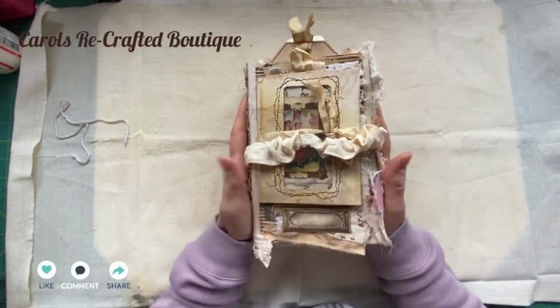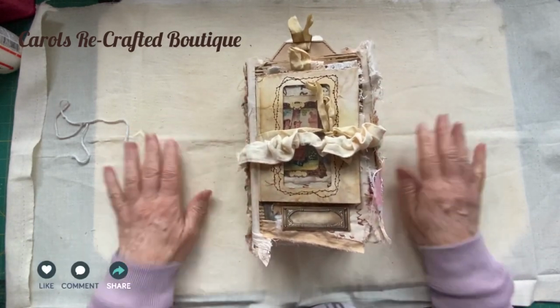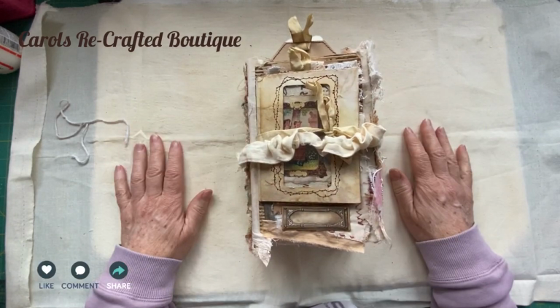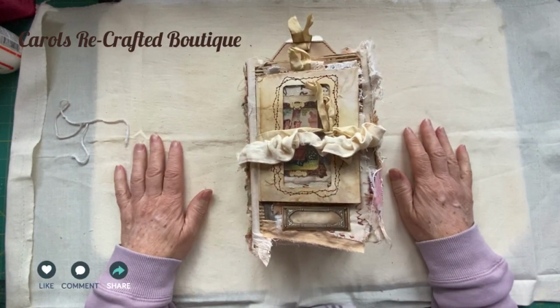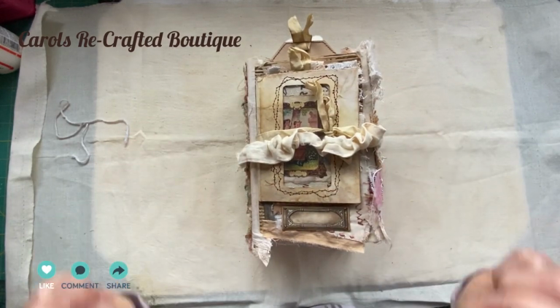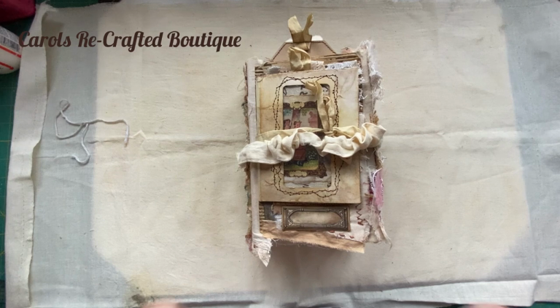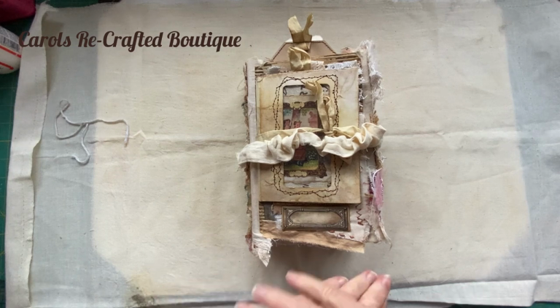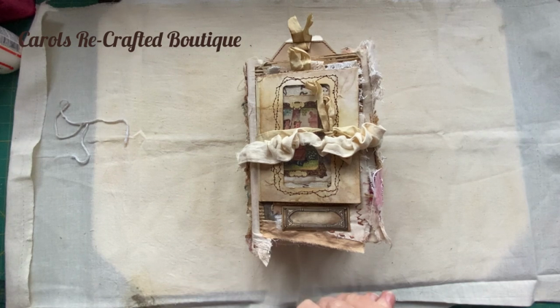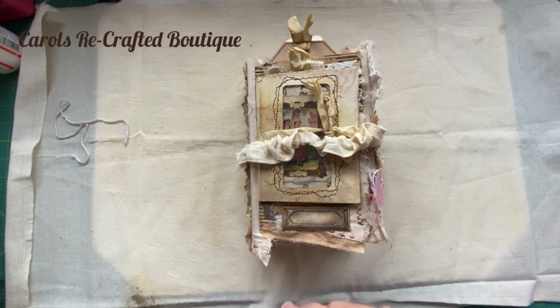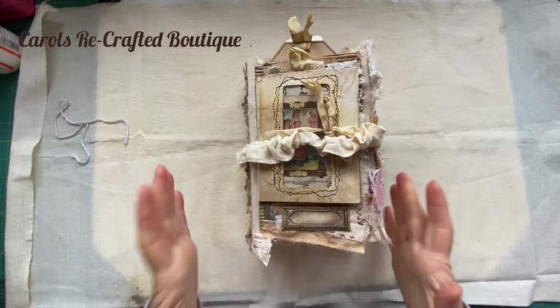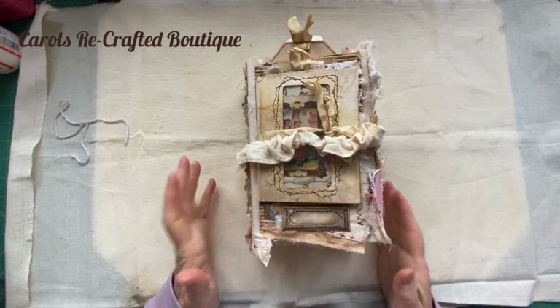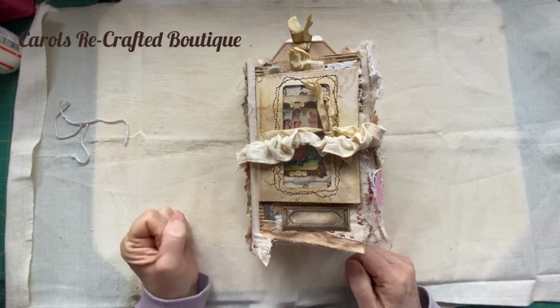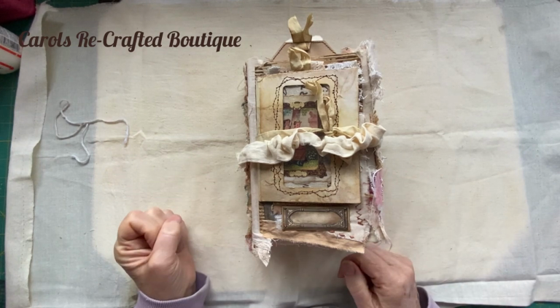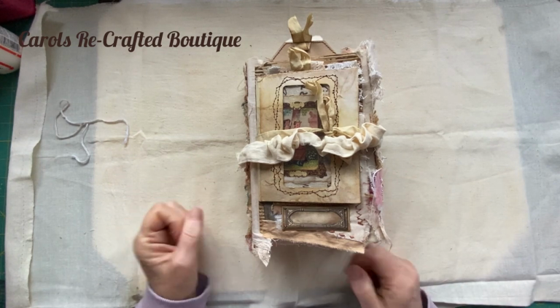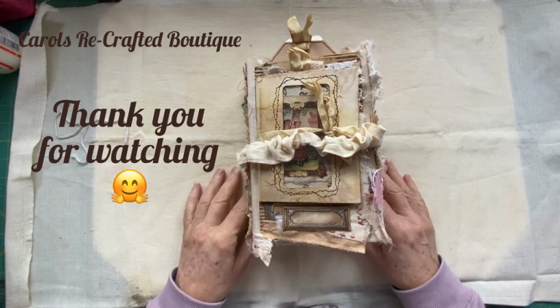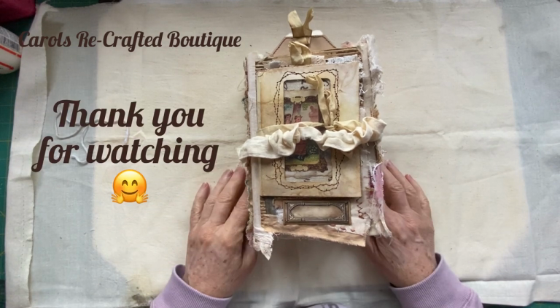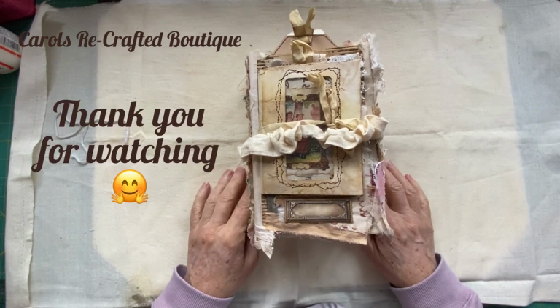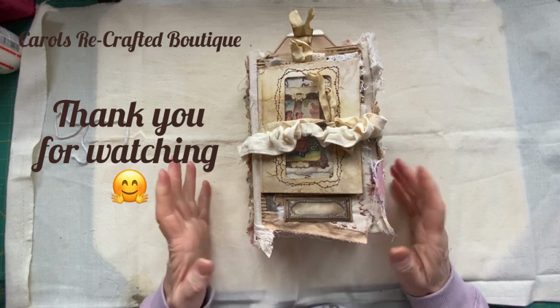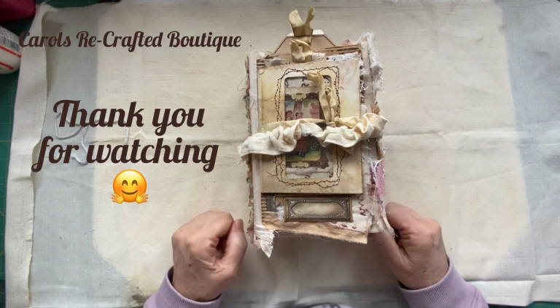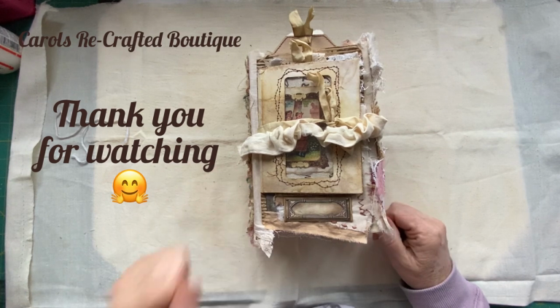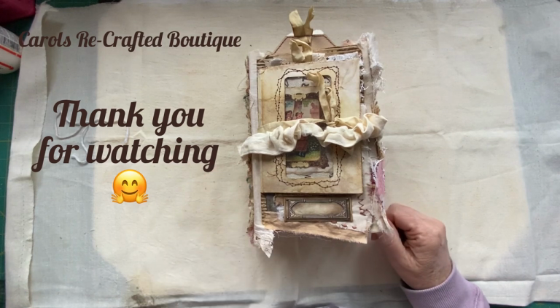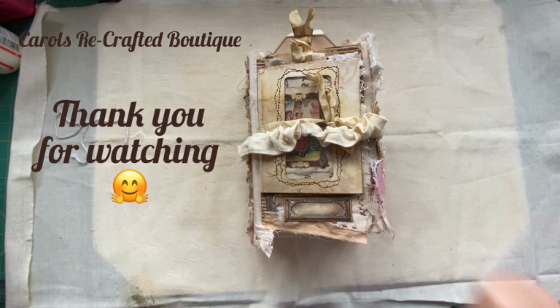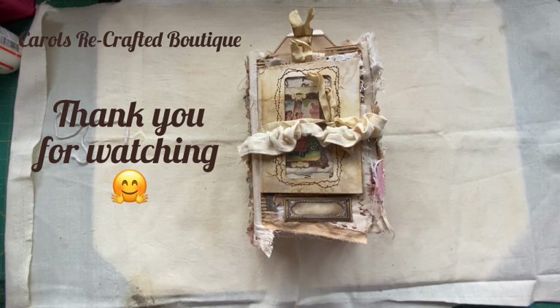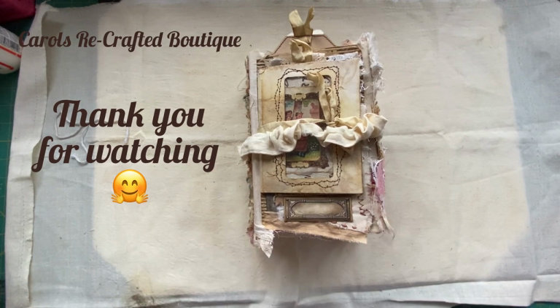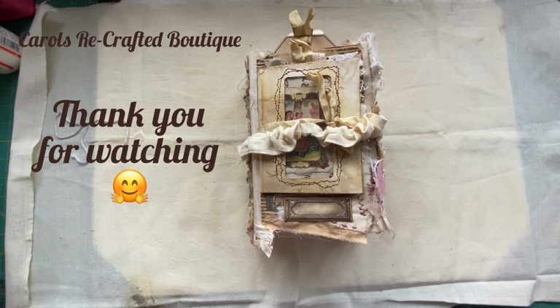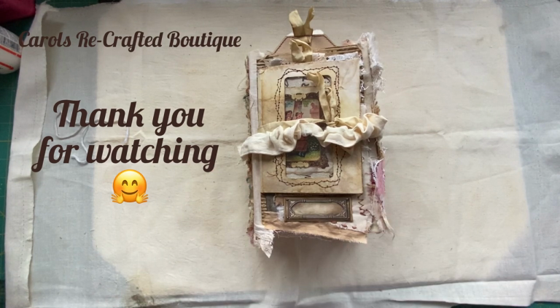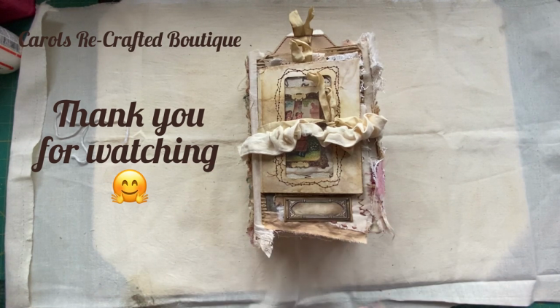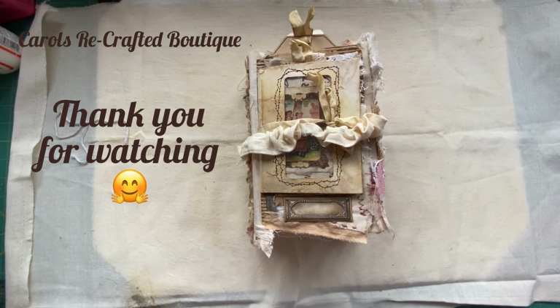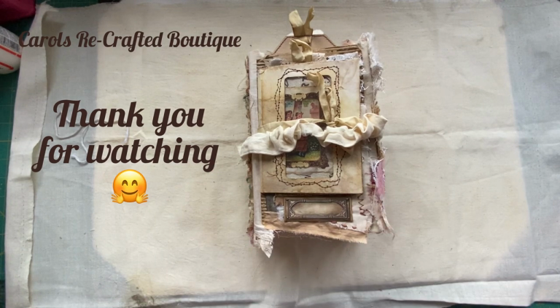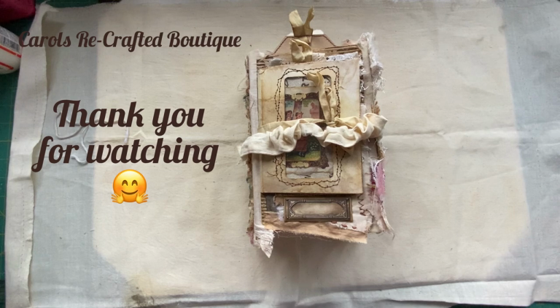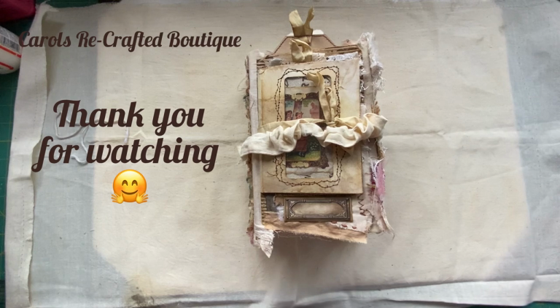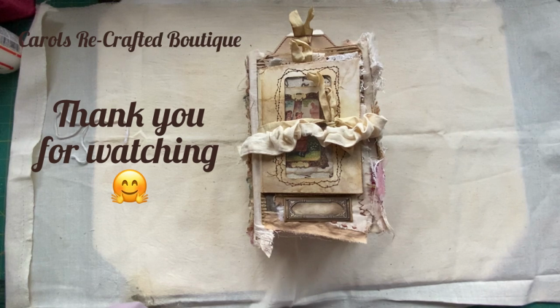So there we go - she's all done! Super pleased with how she turned out. She will be in my Etsy shop so if you're interested pop over and have a look. I'll see you all again soon, guys. Thanks for watching, bye!